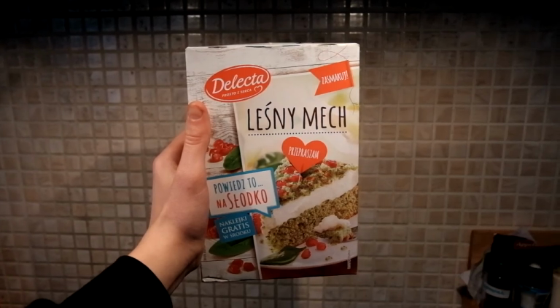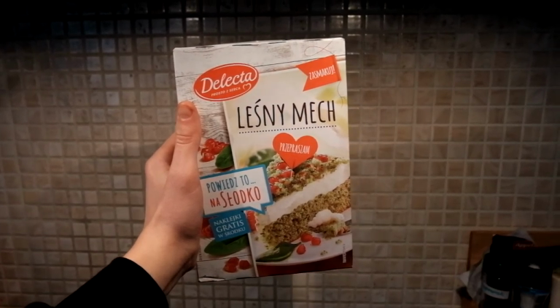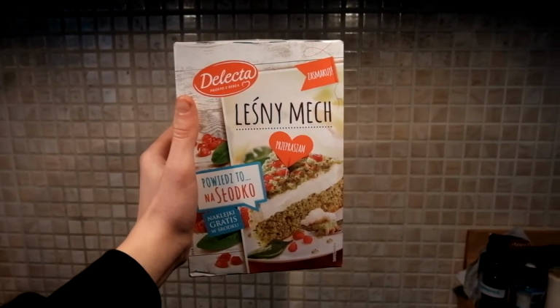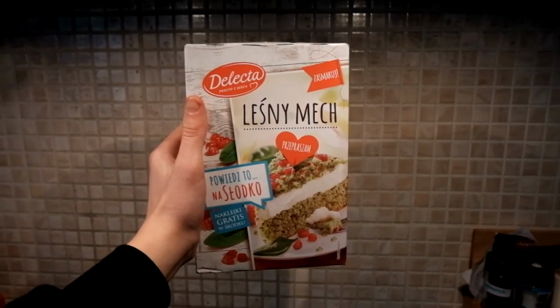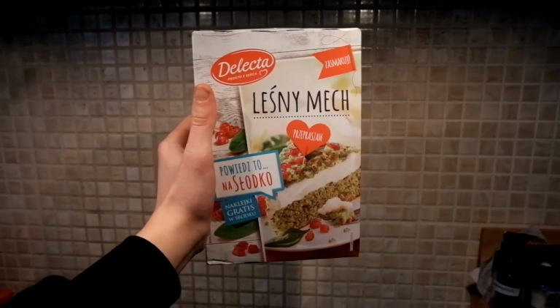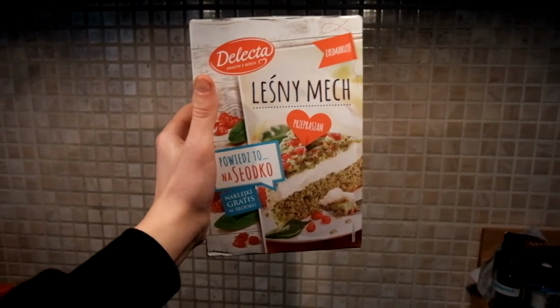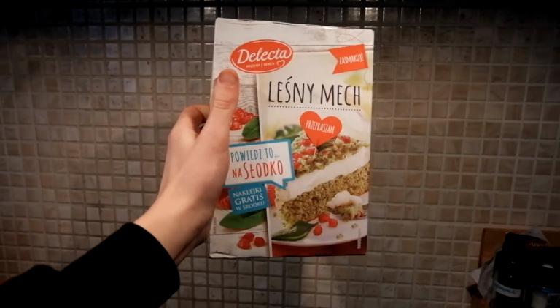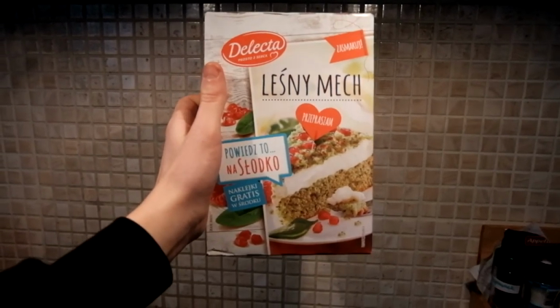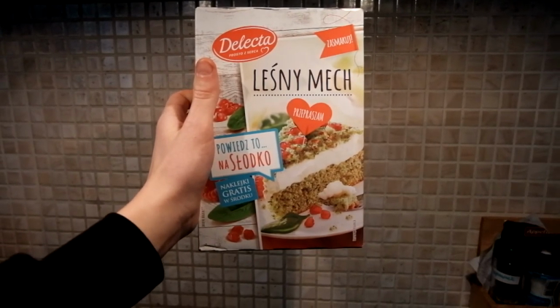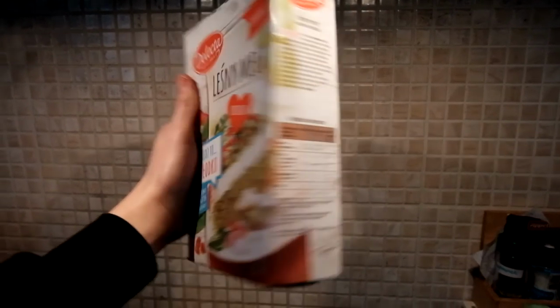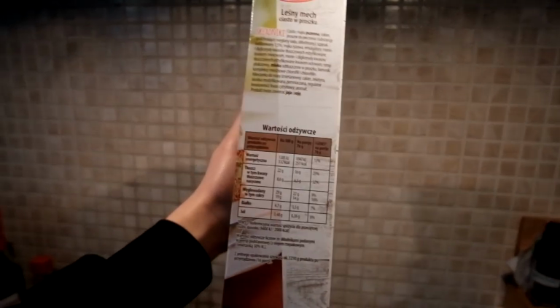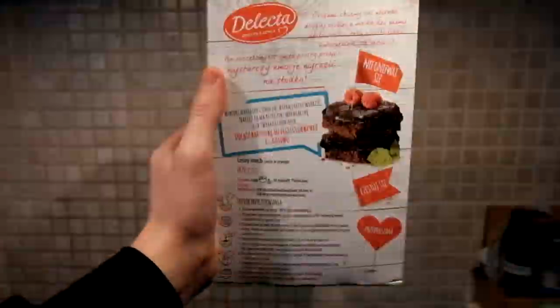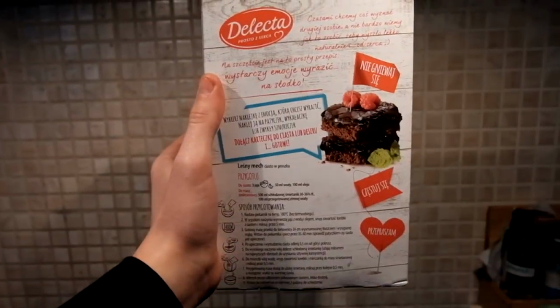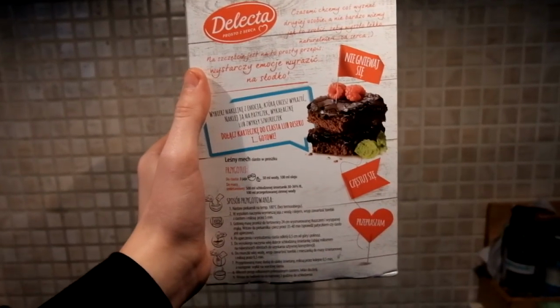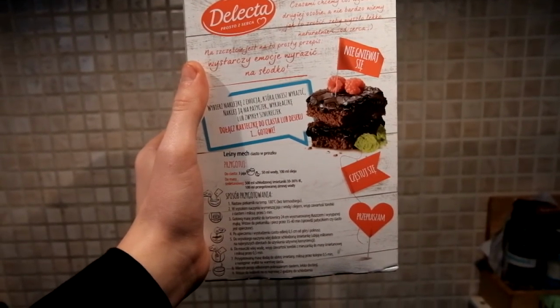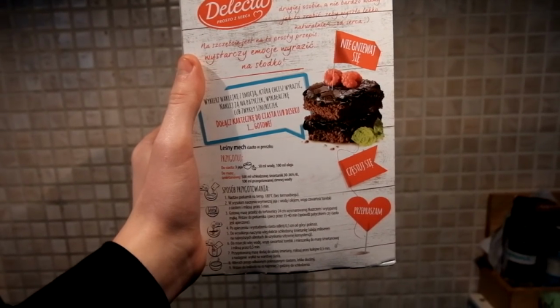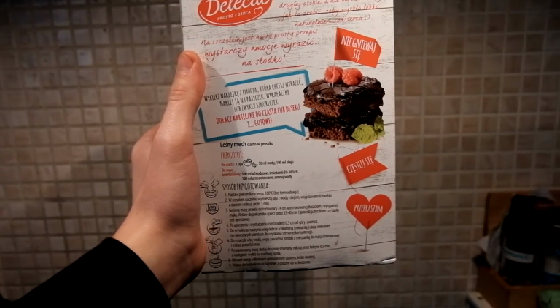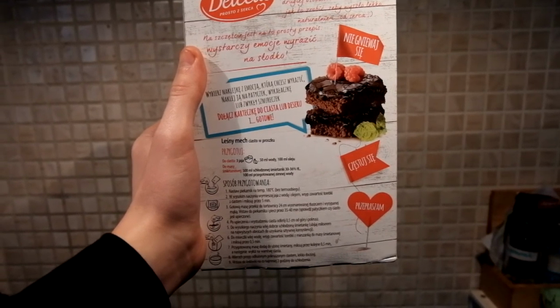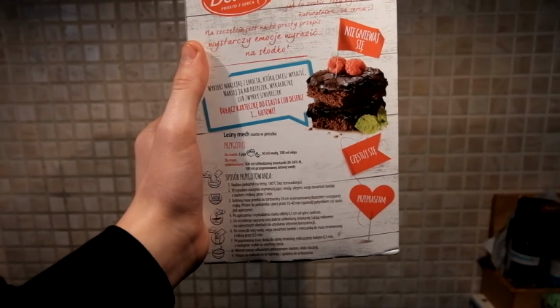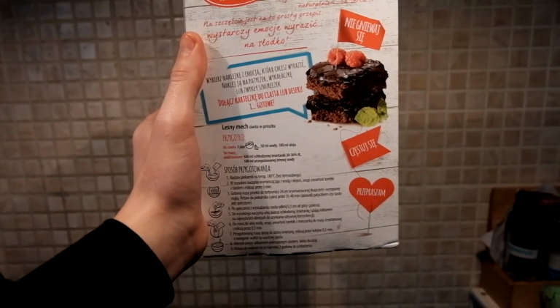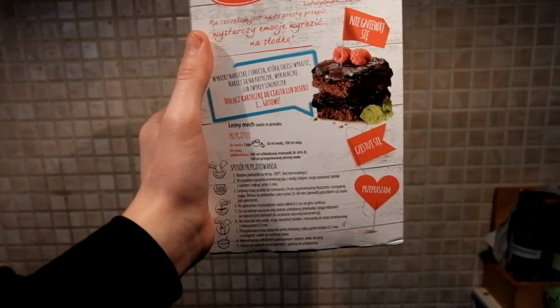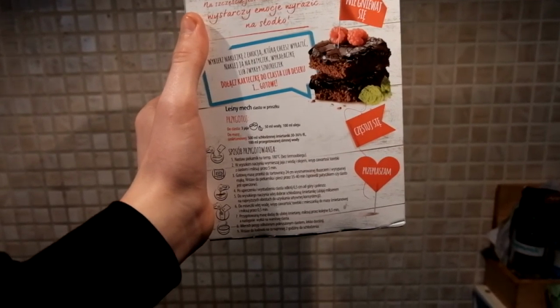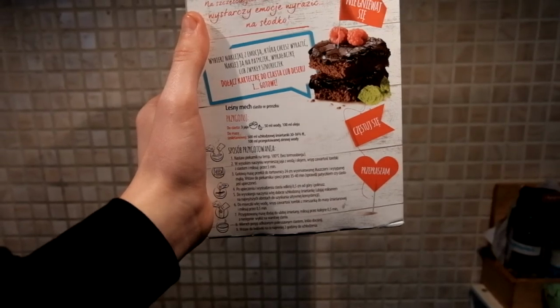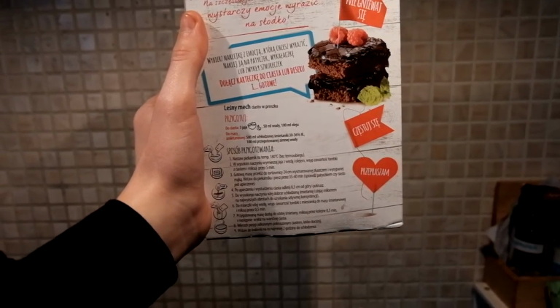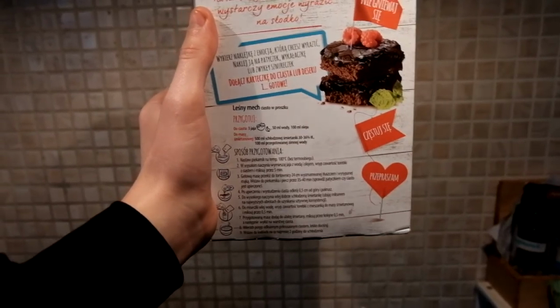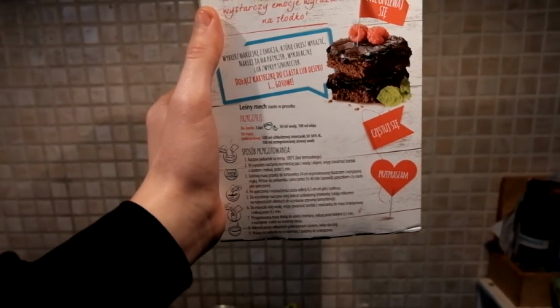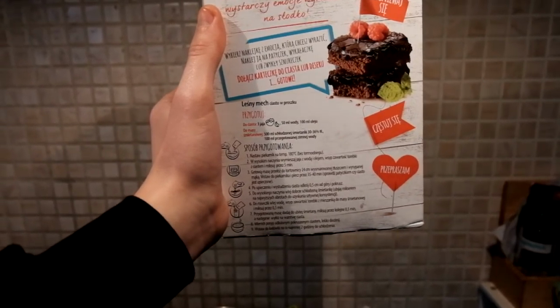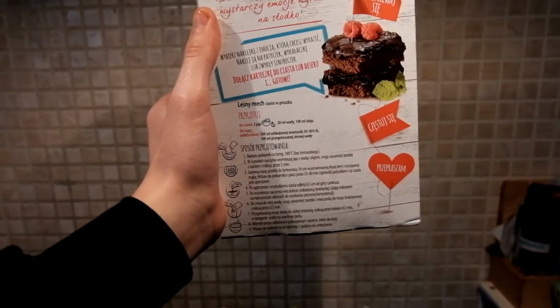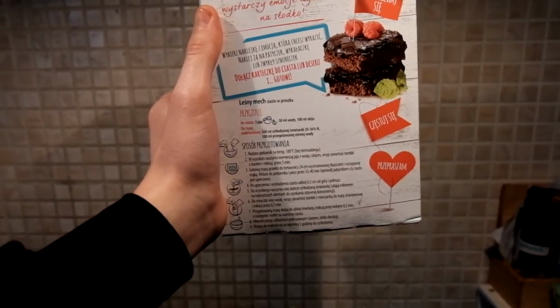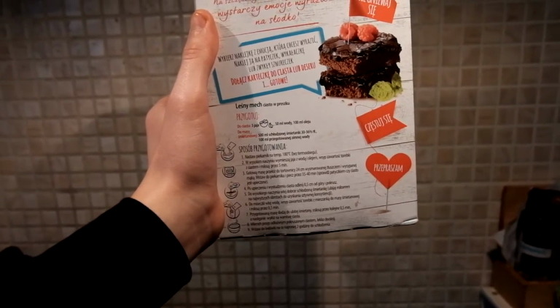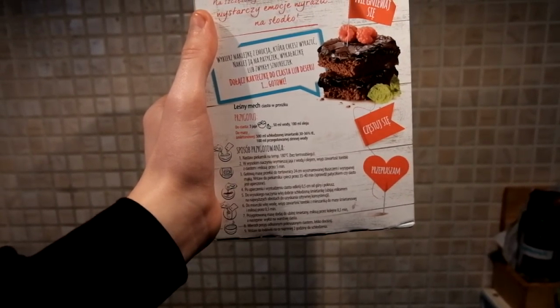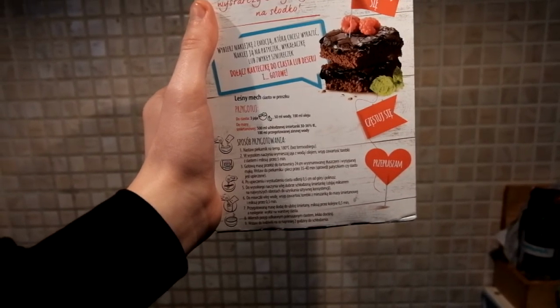If you want a shortcut to this amazing spinach cake you can always just buy one of these mixtures. With these mixtures you don't need to do a lot of work to make the cake. You just need 3 eggs, a bit of water, a bit of oil and a bit of cream. That's it.